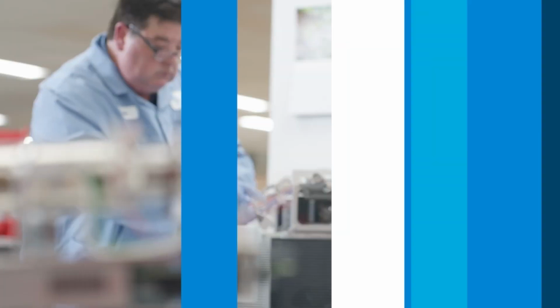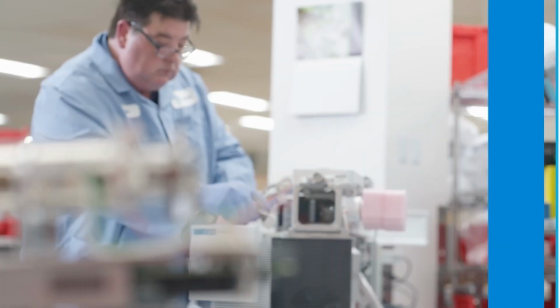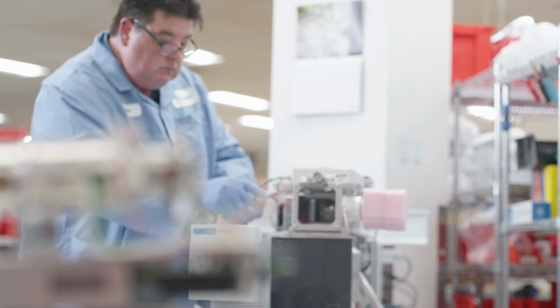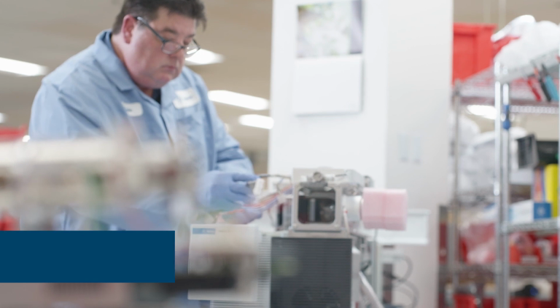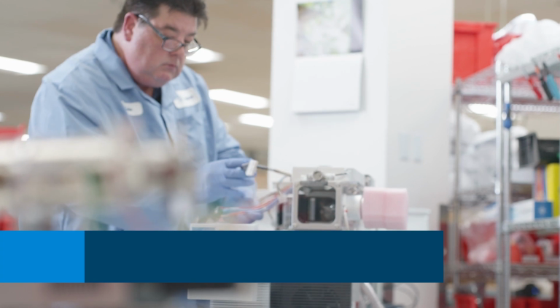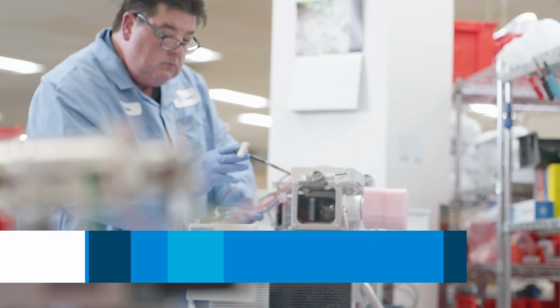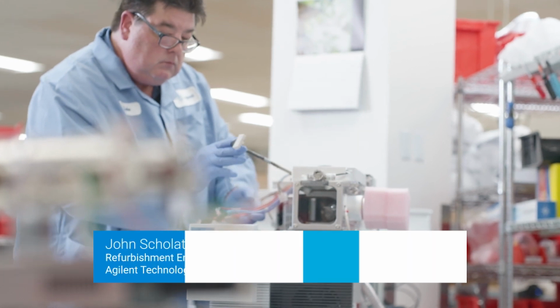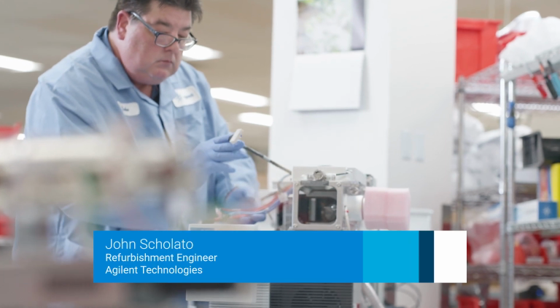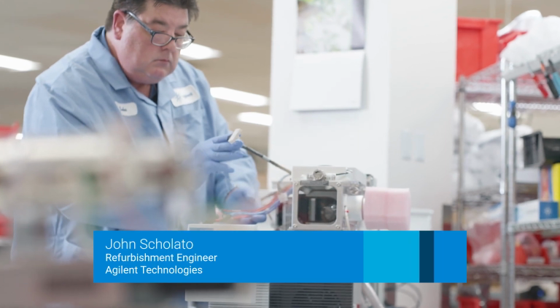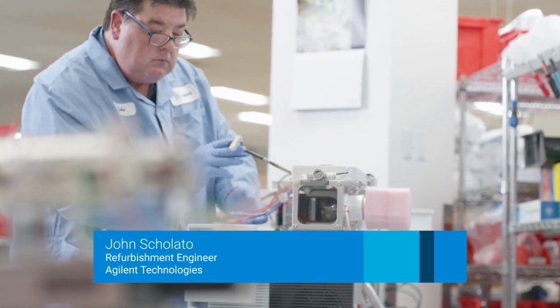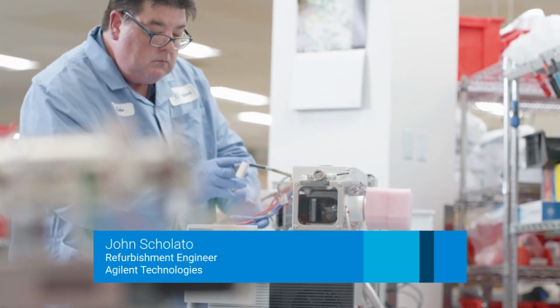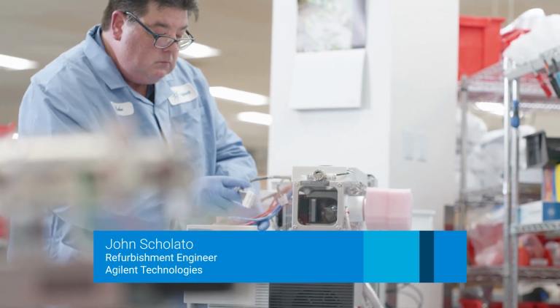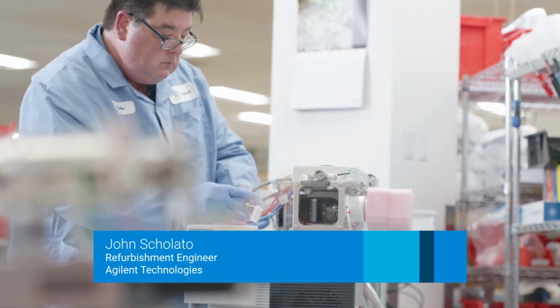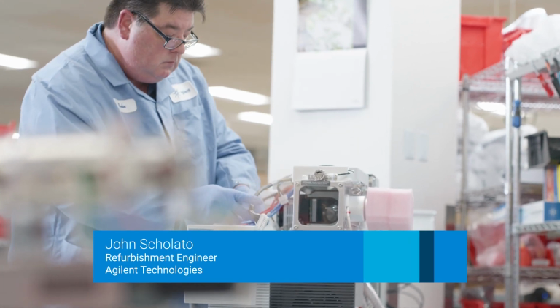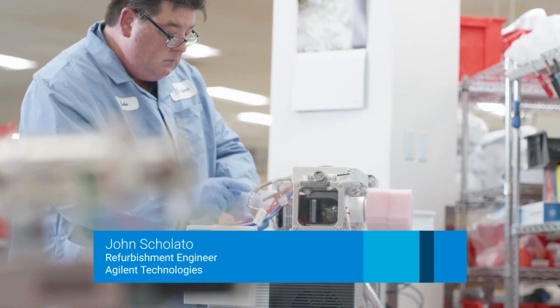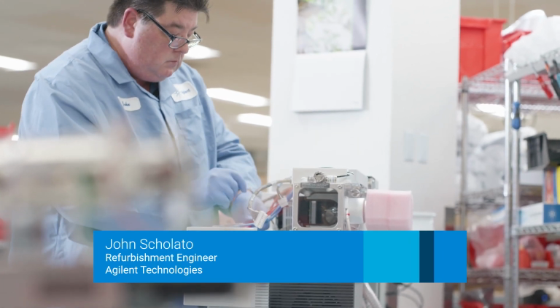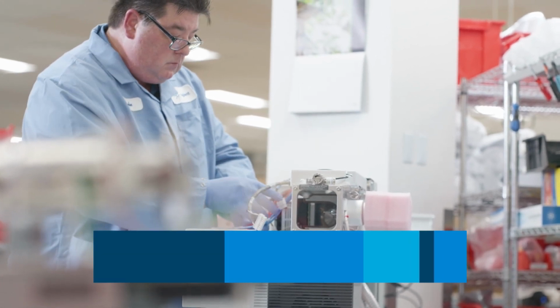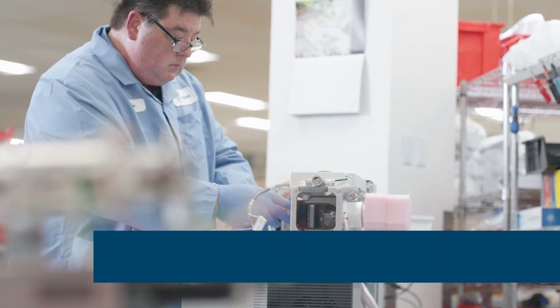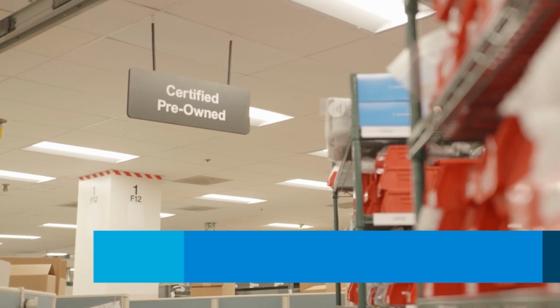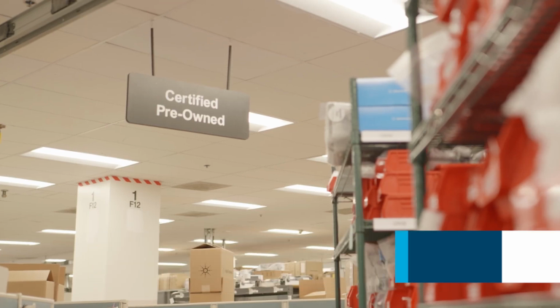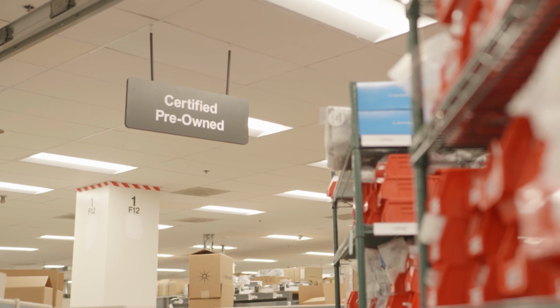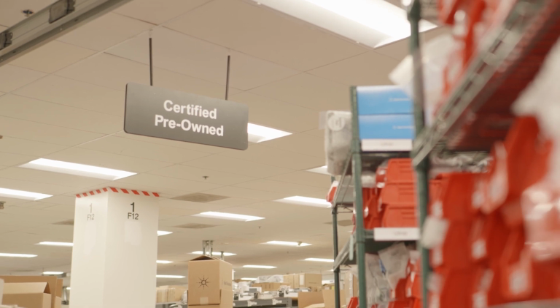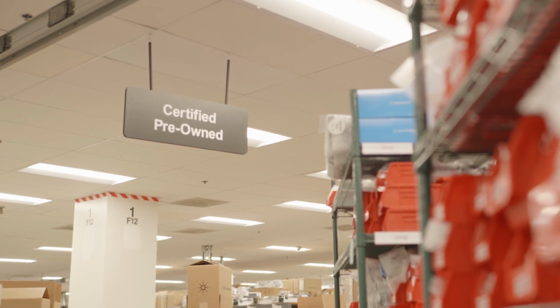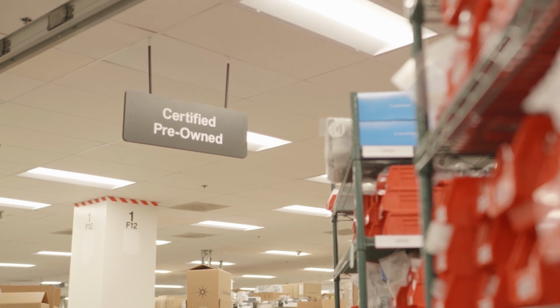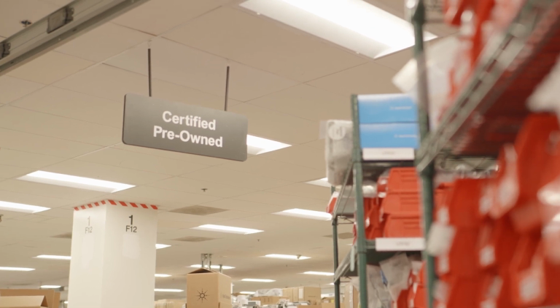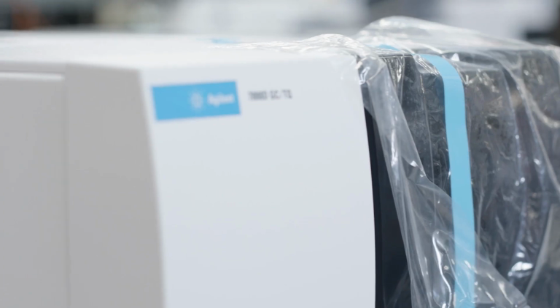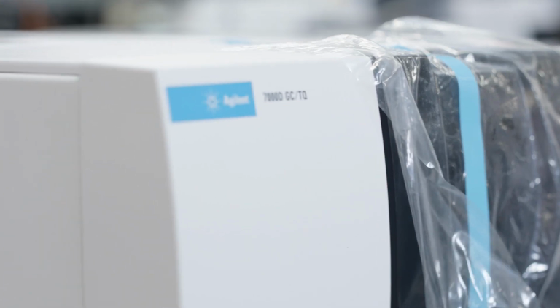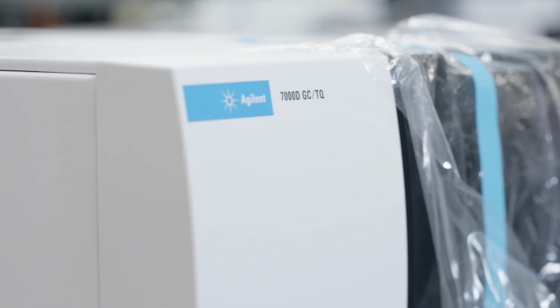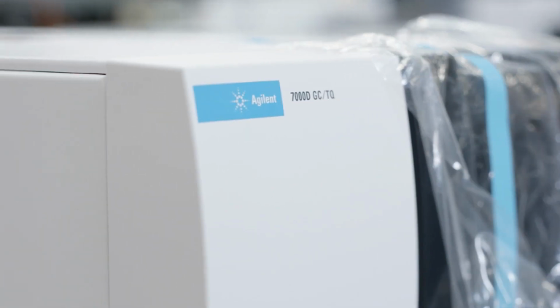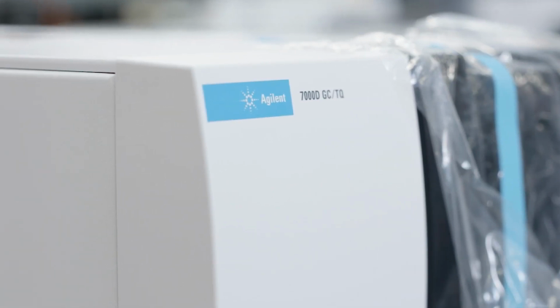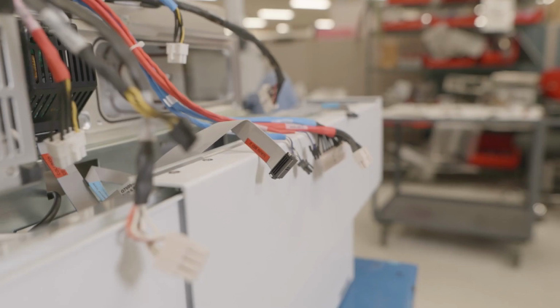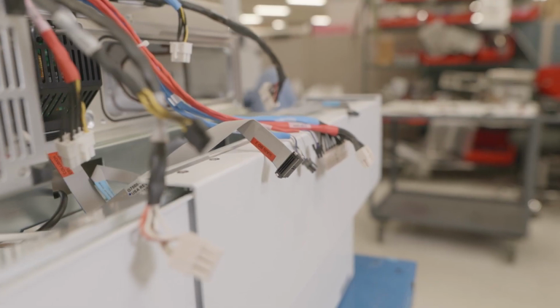I'm John Cialato. I've been with Agilent for 26 years. I am a refurbishment center engineer, primarily working on GC mass spec products.